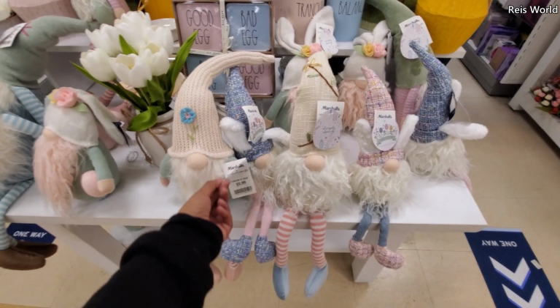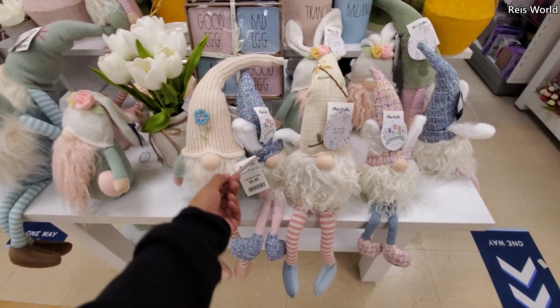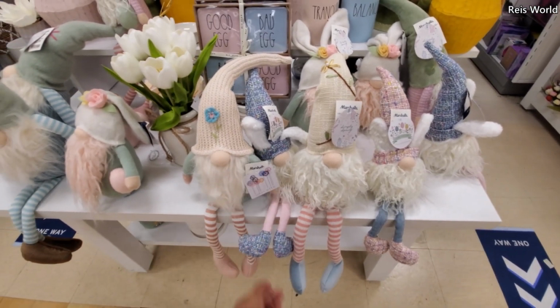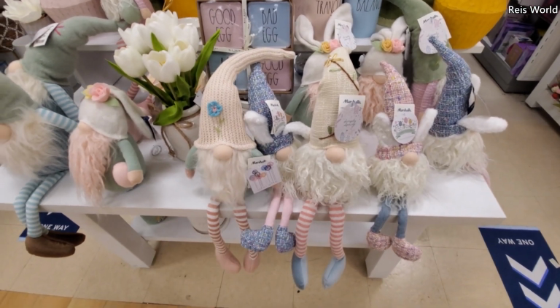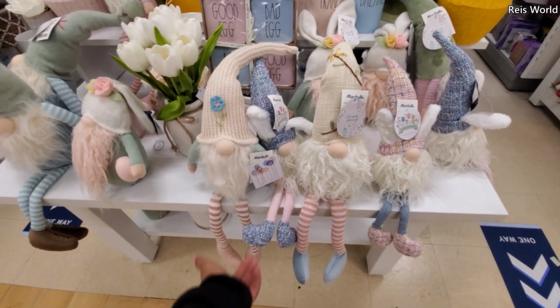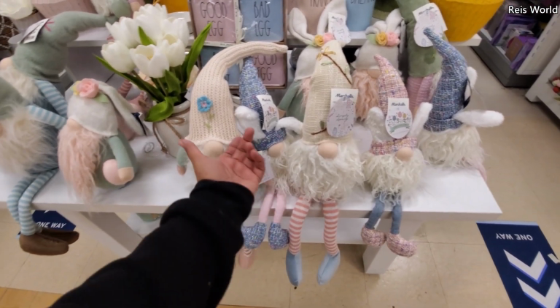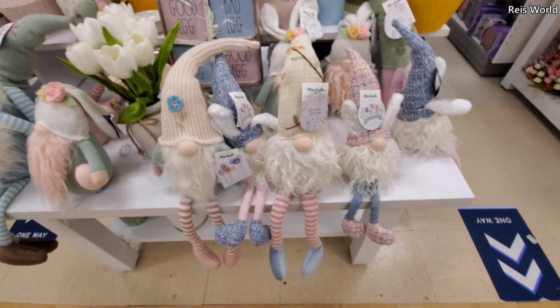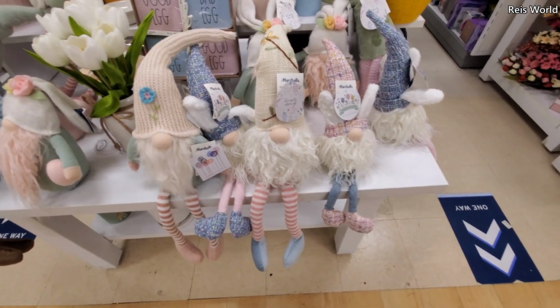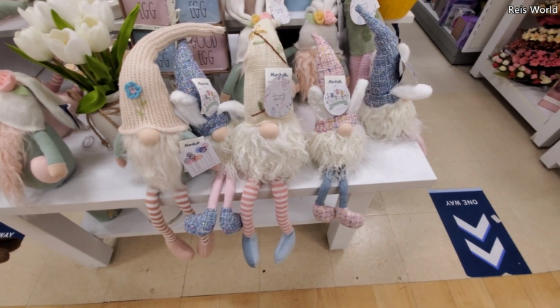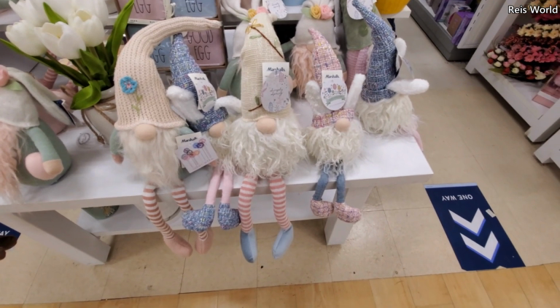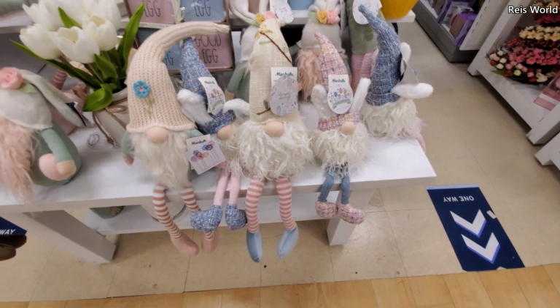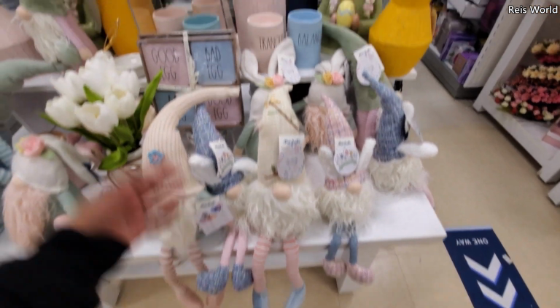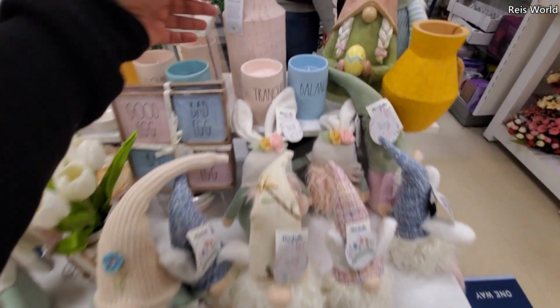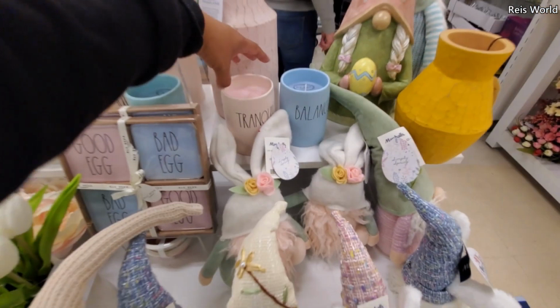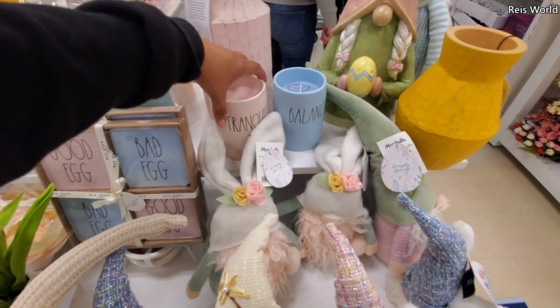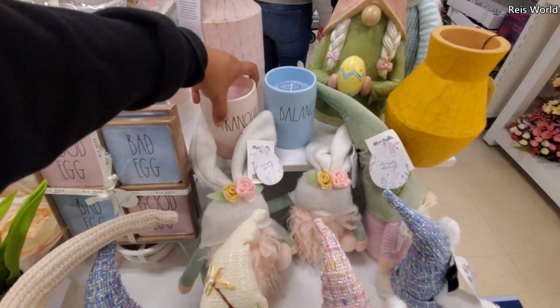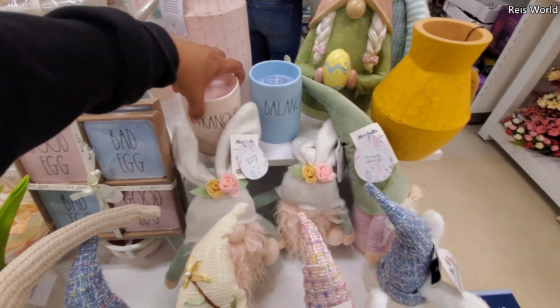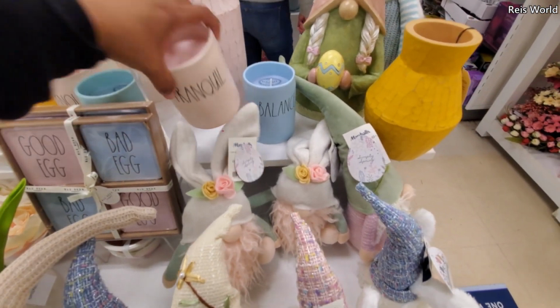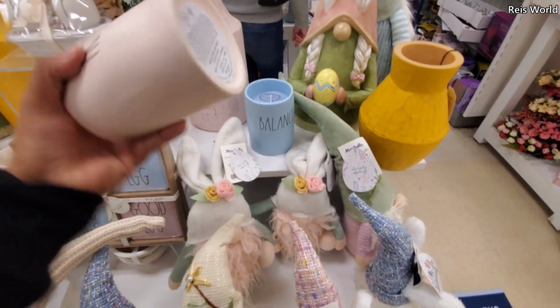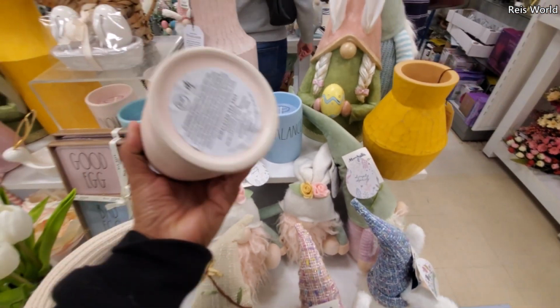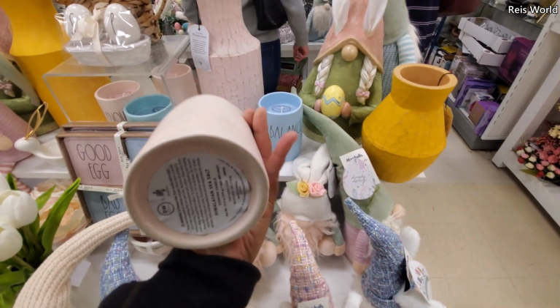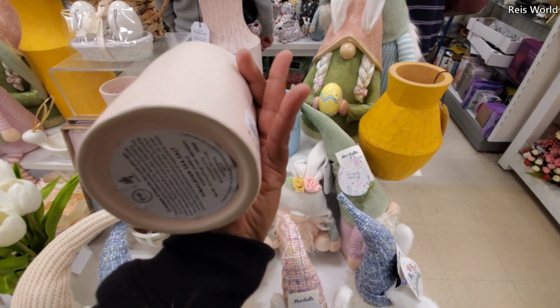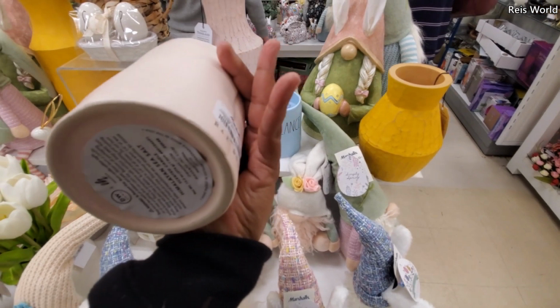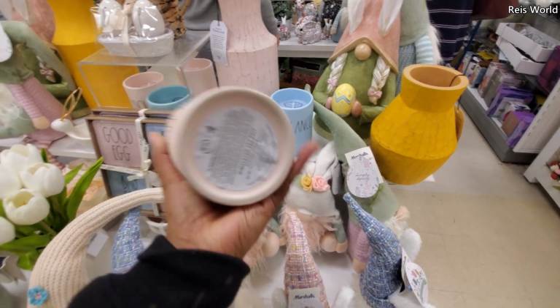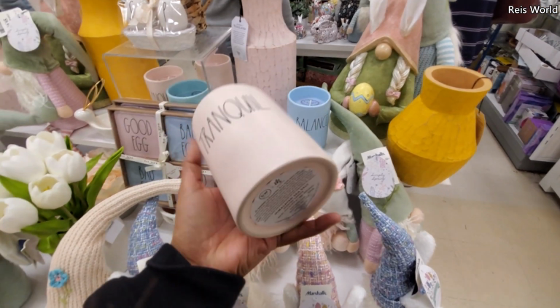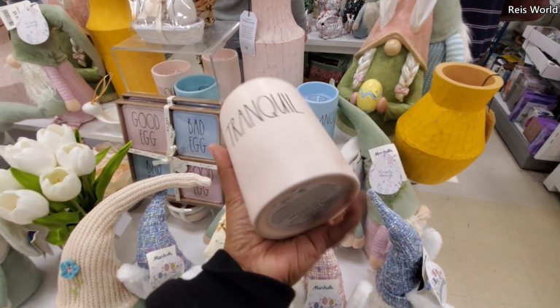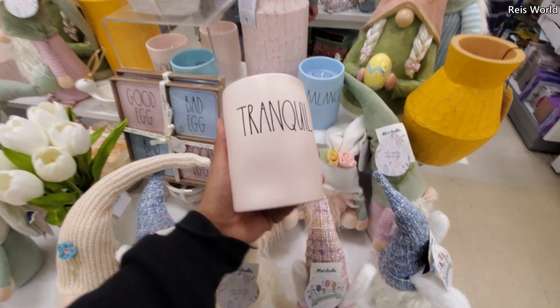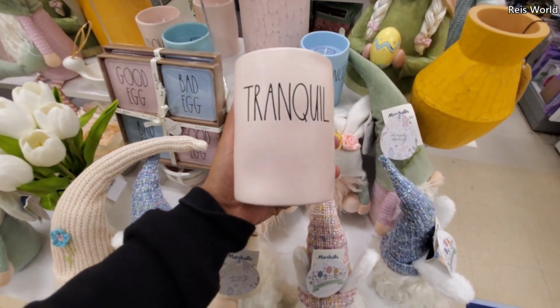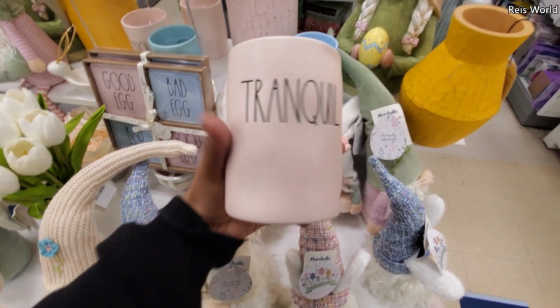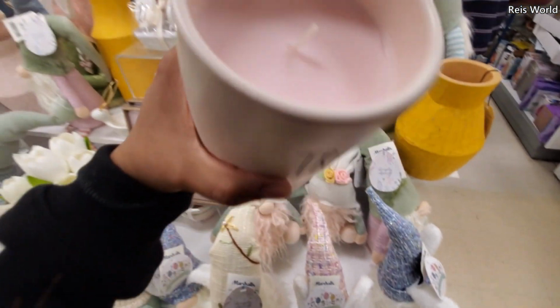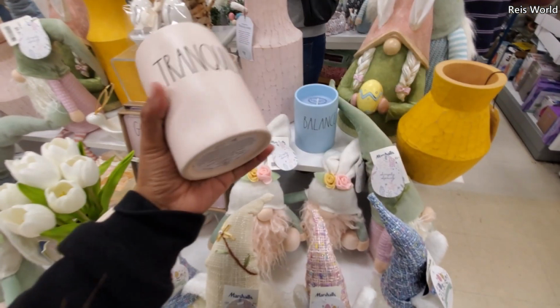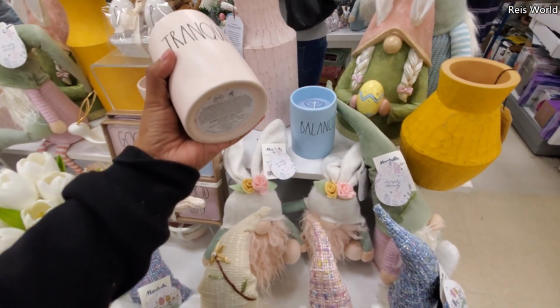A different style, $10. Some are going to have bunny ears on it. And this one right here smells really, really good, so I'm debating on buying it. $13. Smells so good.